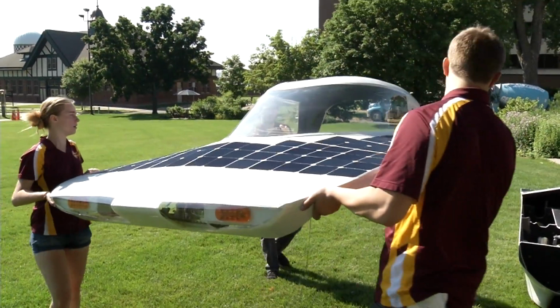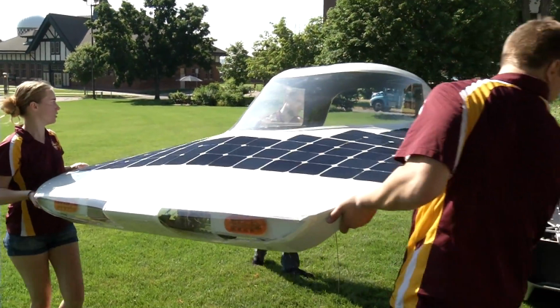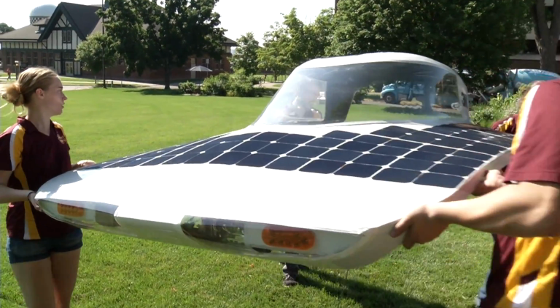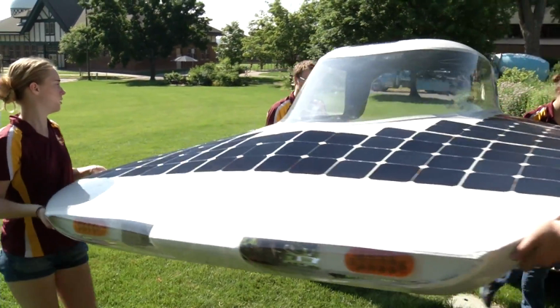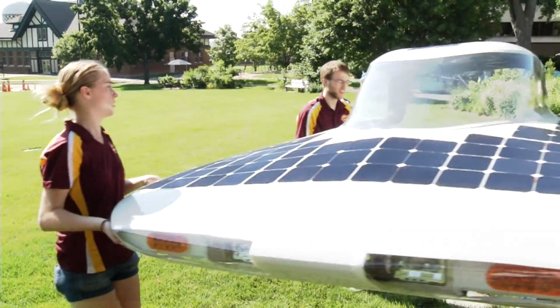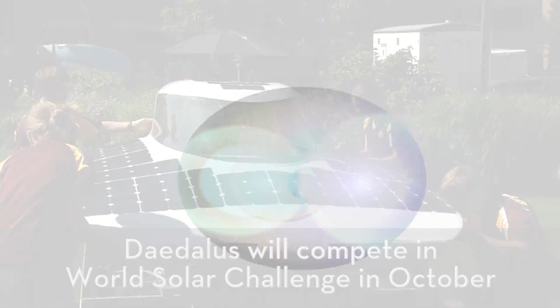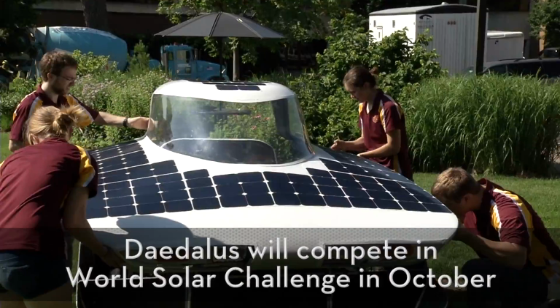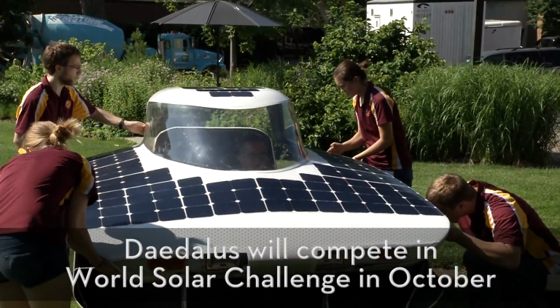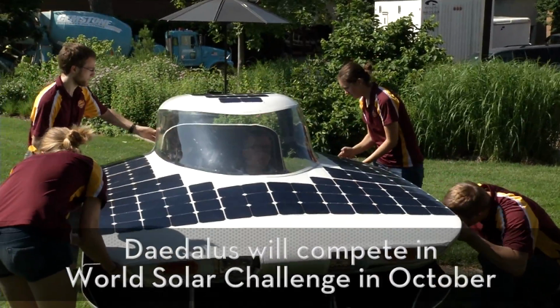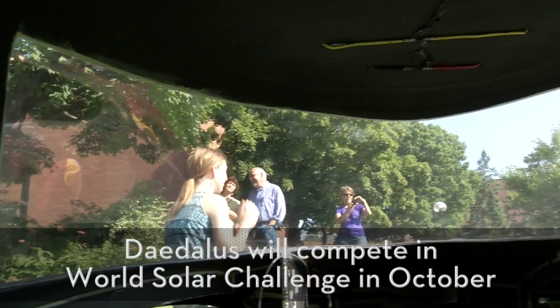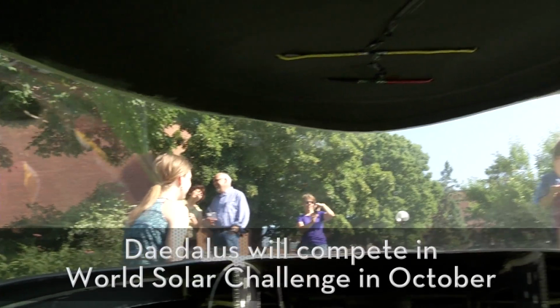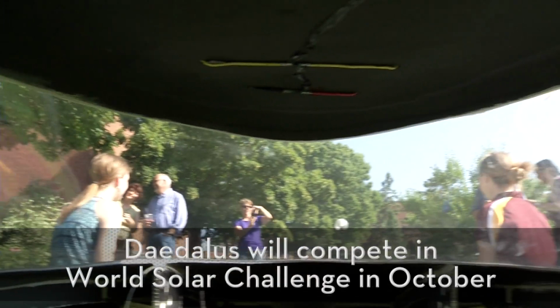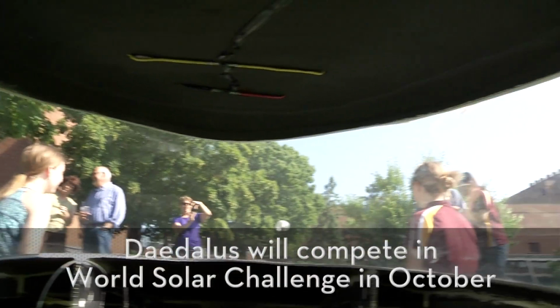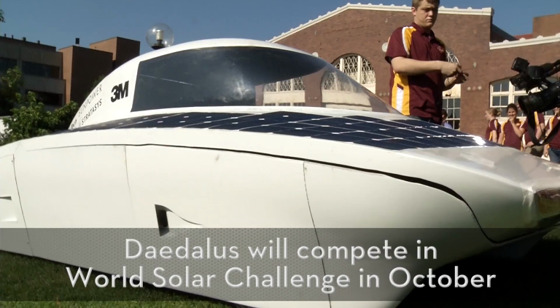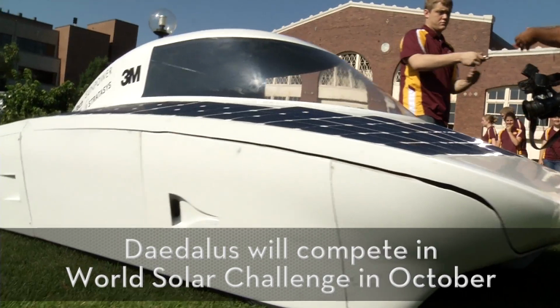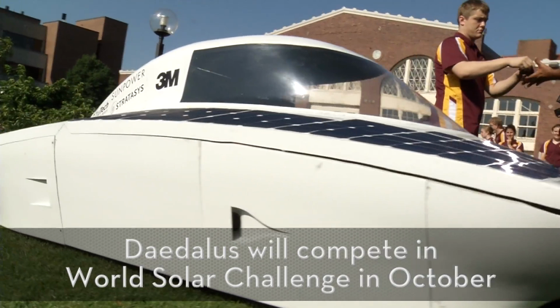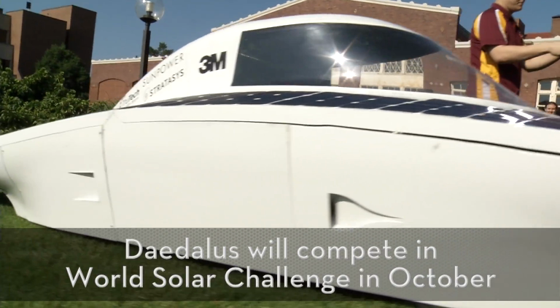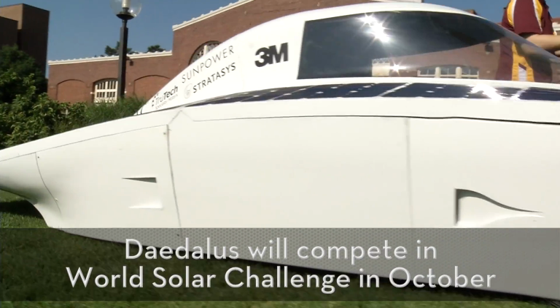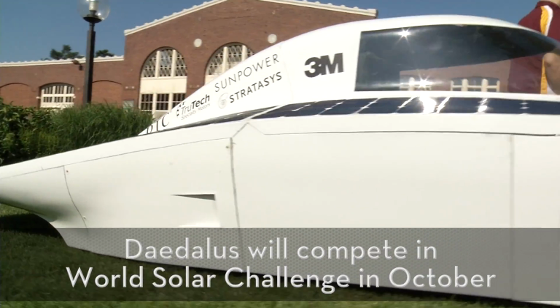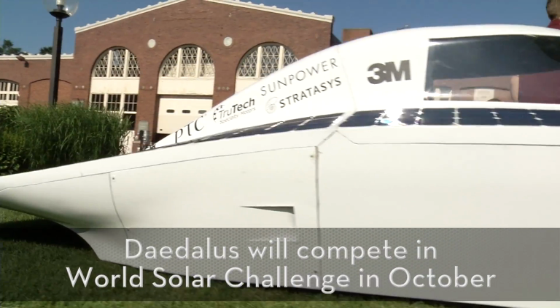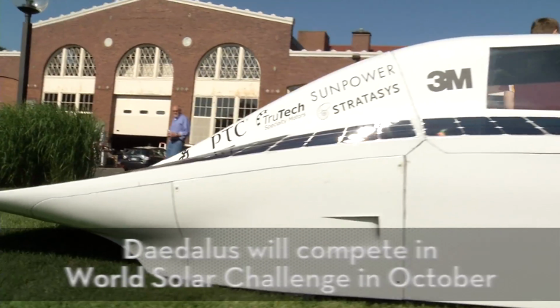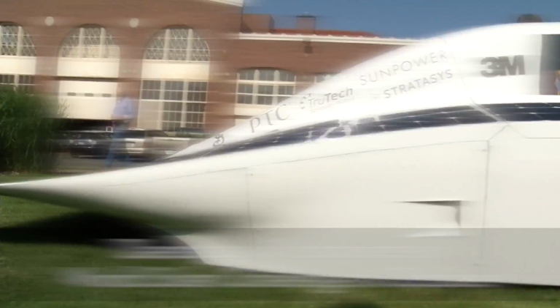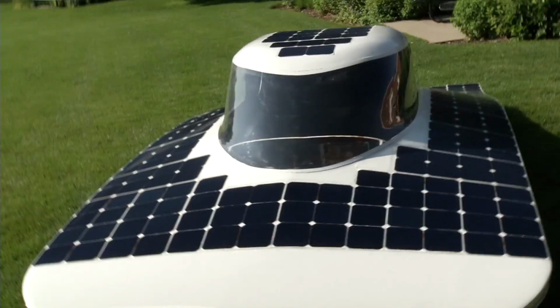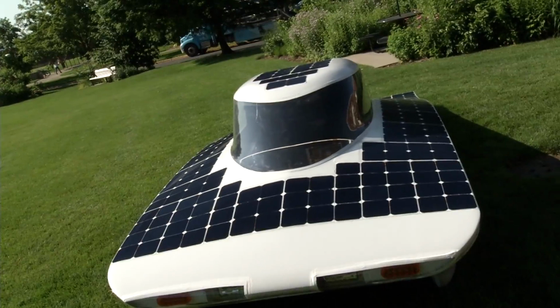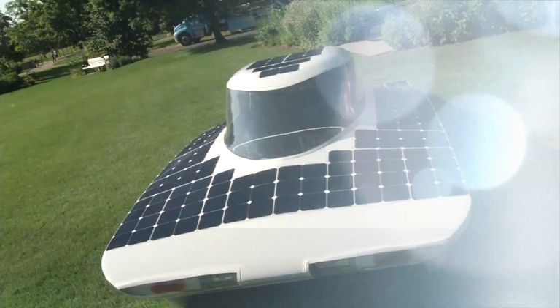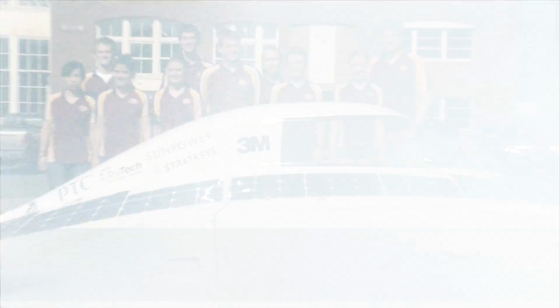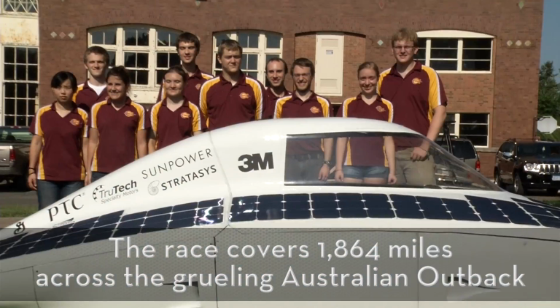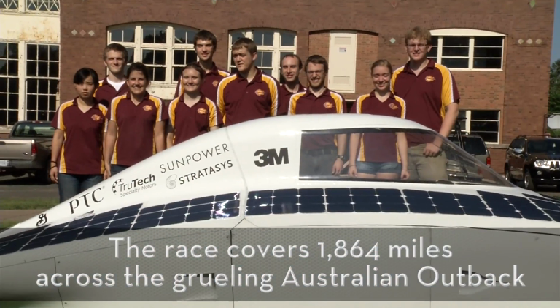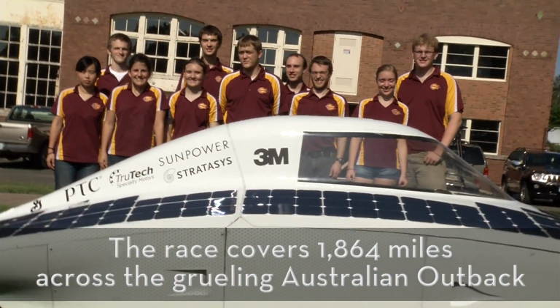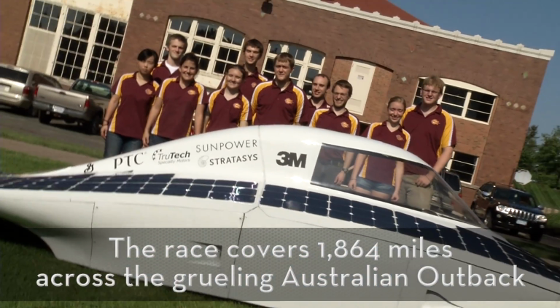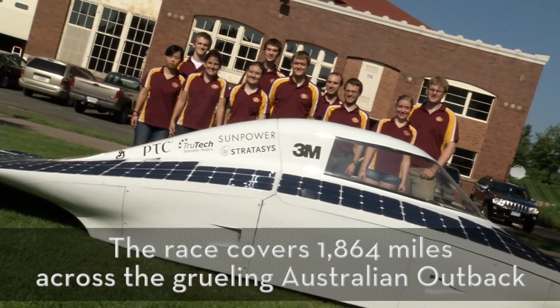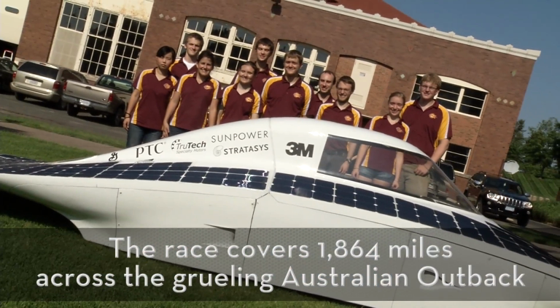Daedalus, the U of M's latest solar car. Little under four feet tall, six feet wide and a full 15 feet long. Most of the car is made entirely out of carbon fiber and other composite materials. It's much more aerodynamic than any other production car on the road today.